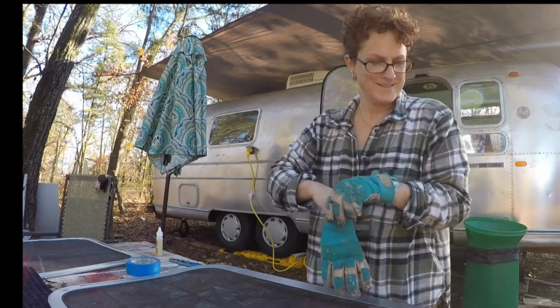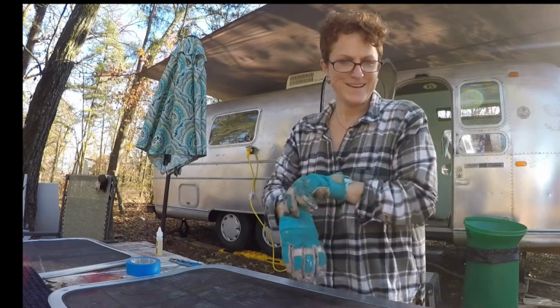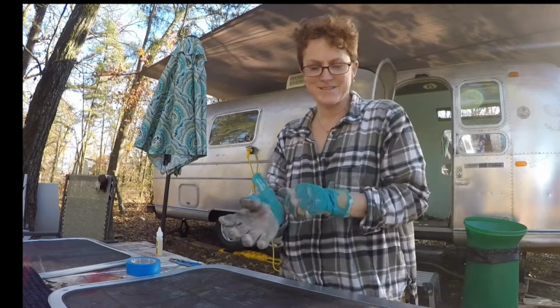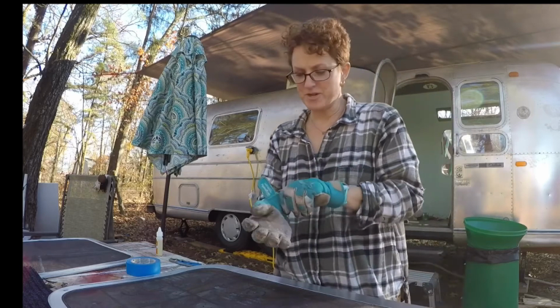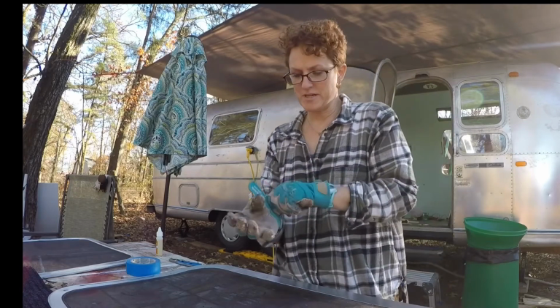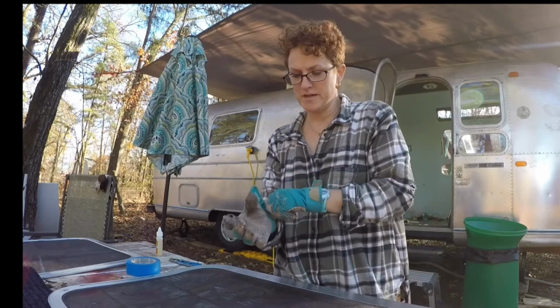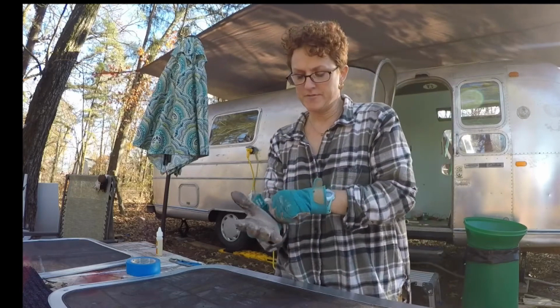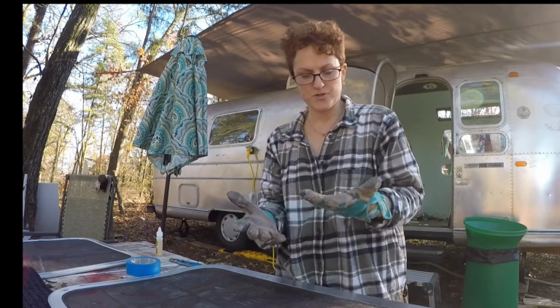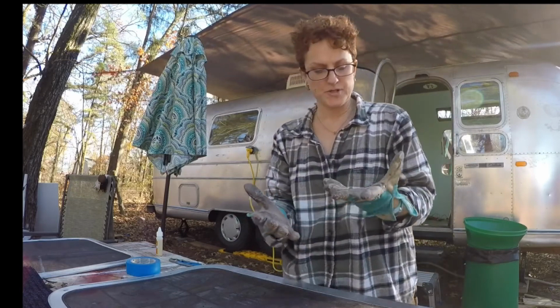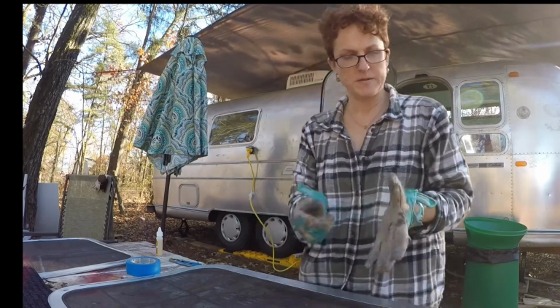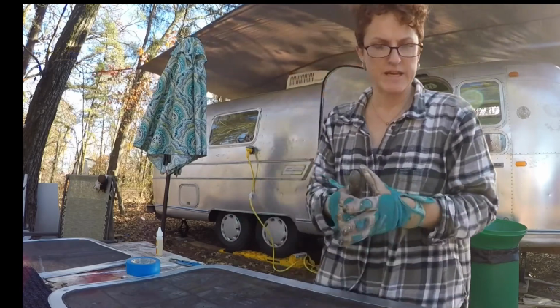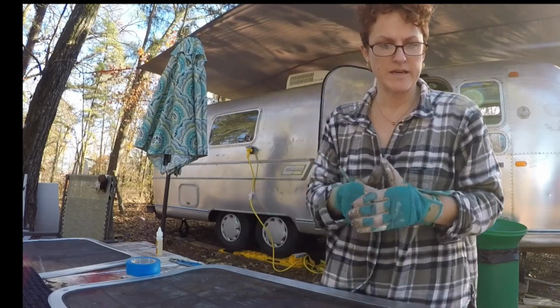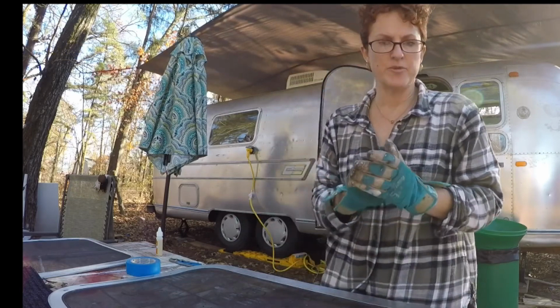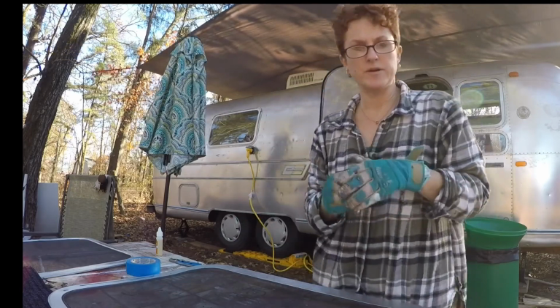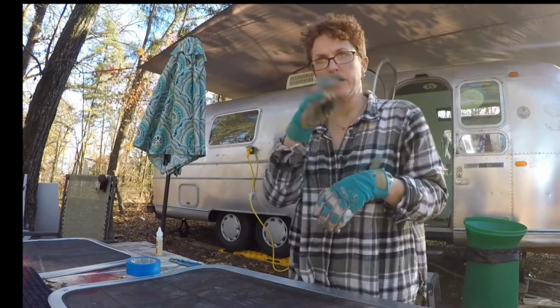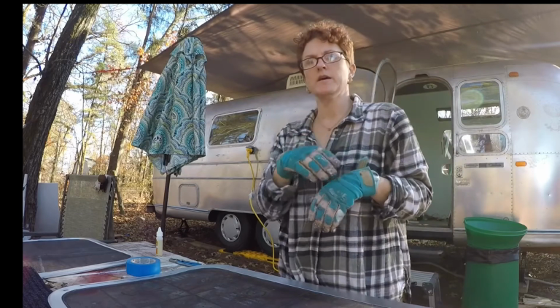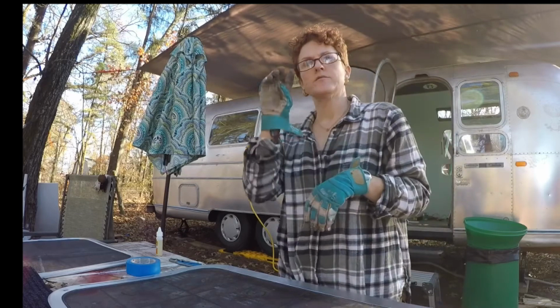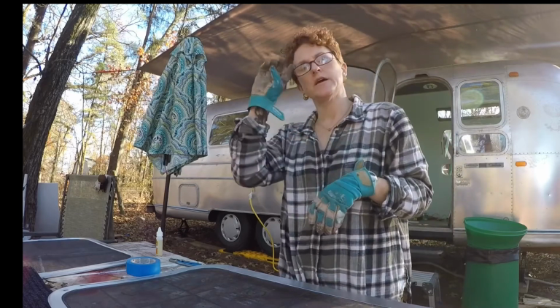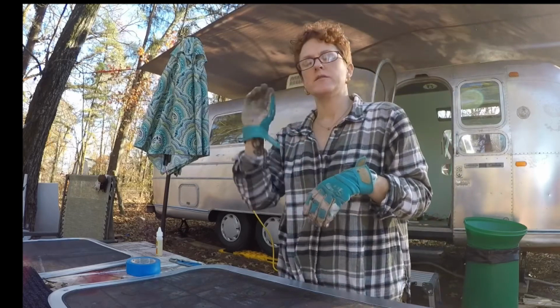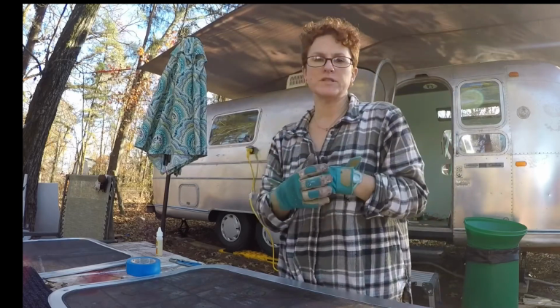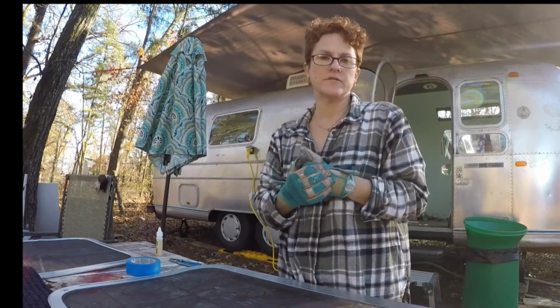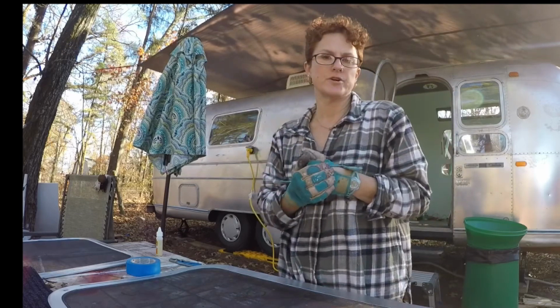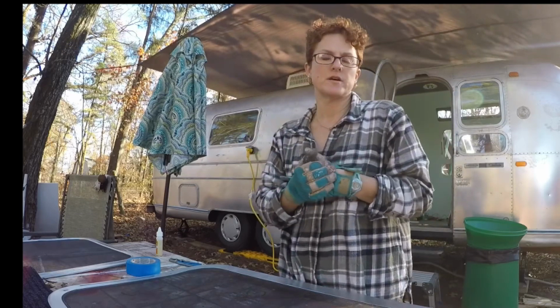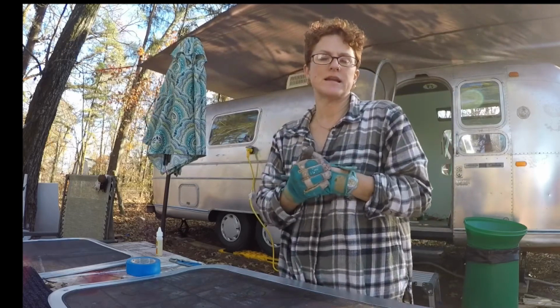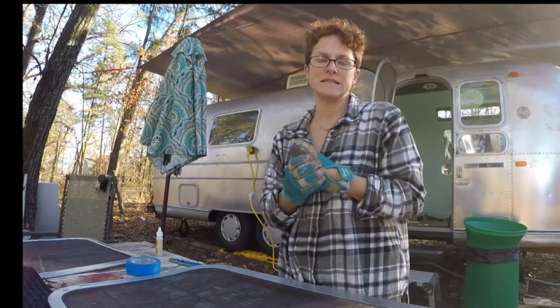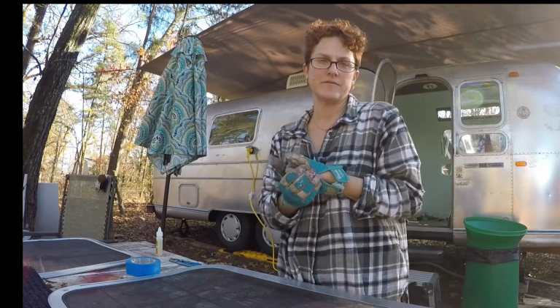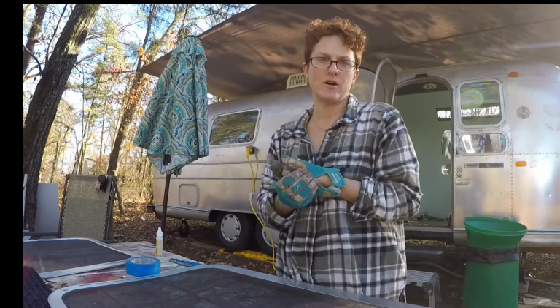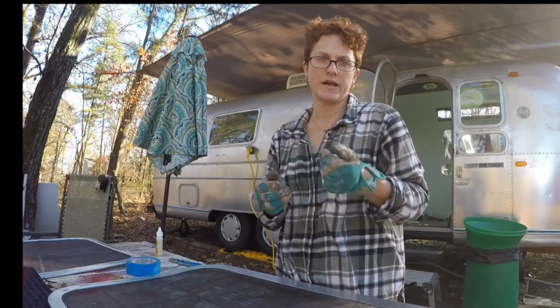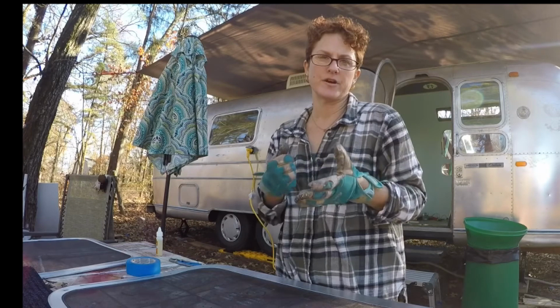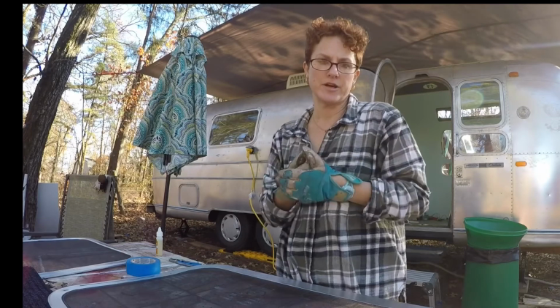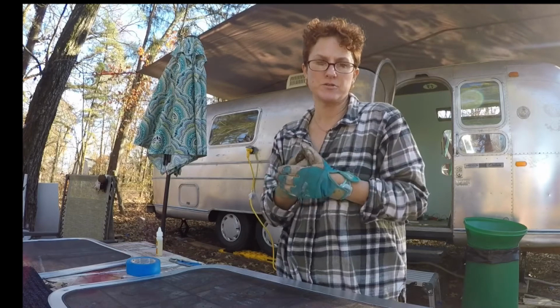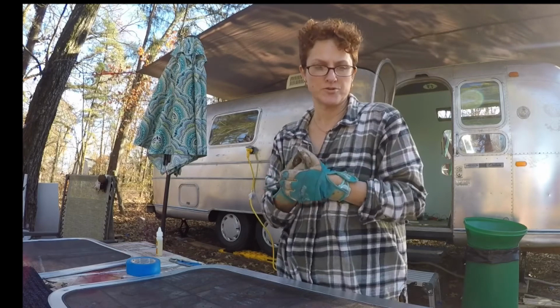Hey guys, thanks for joining. If this is your first time, I'm Shannon. I am renovating a 27-foot 1970 Overlander International Airstream.